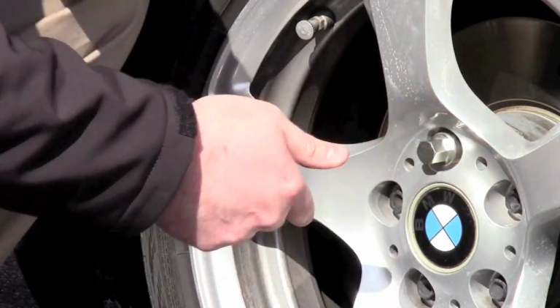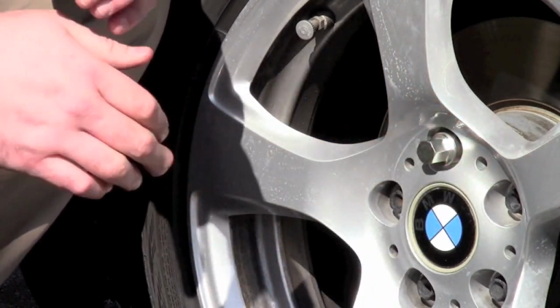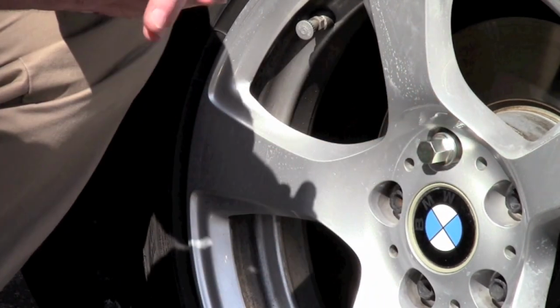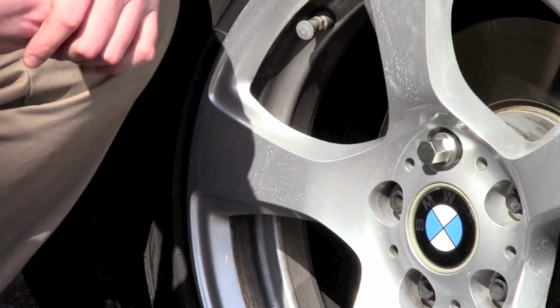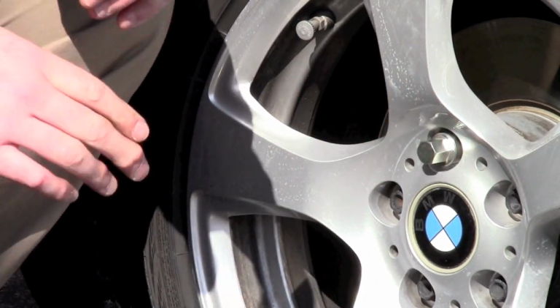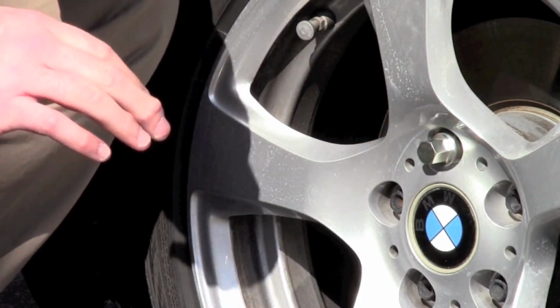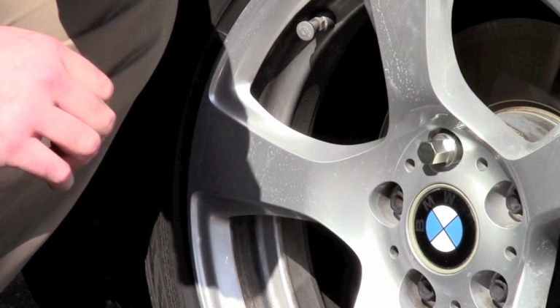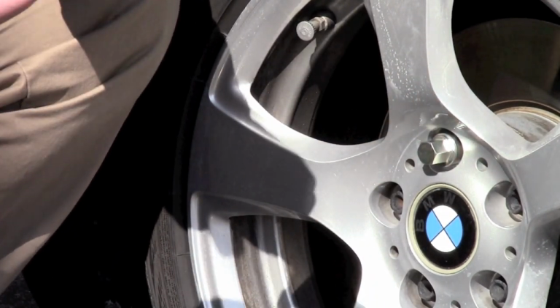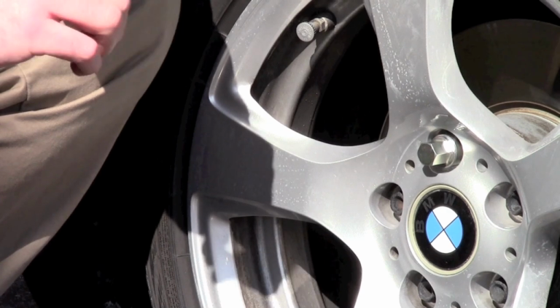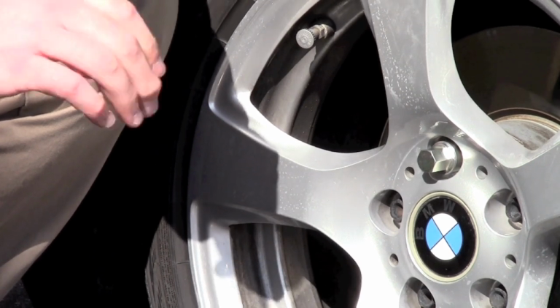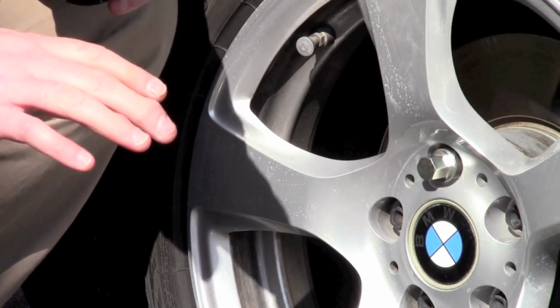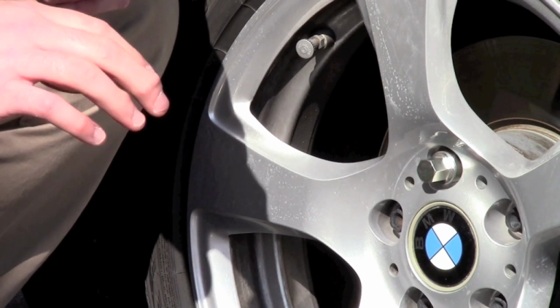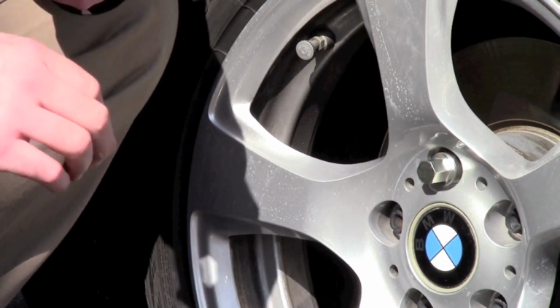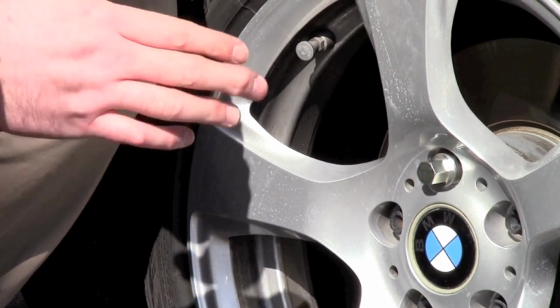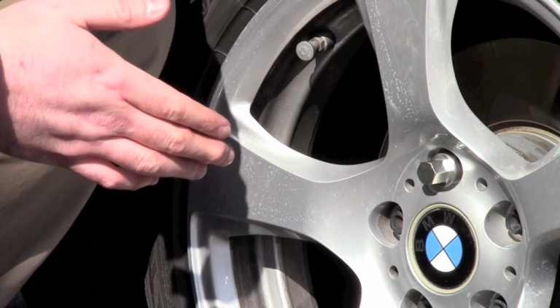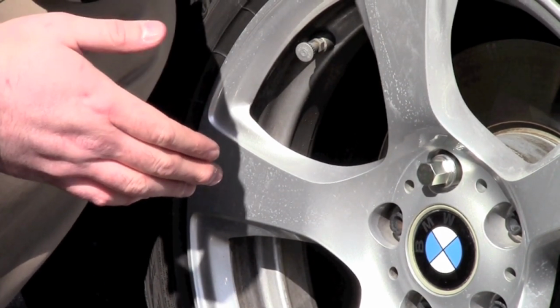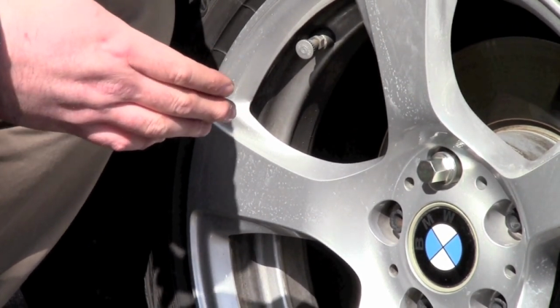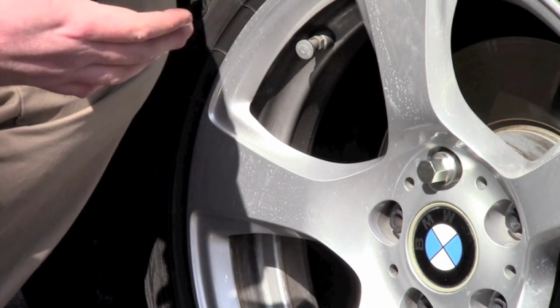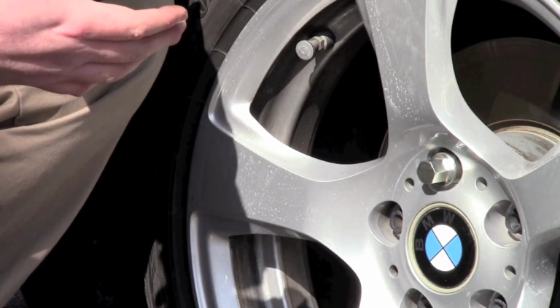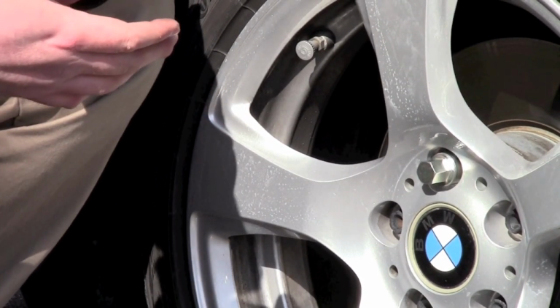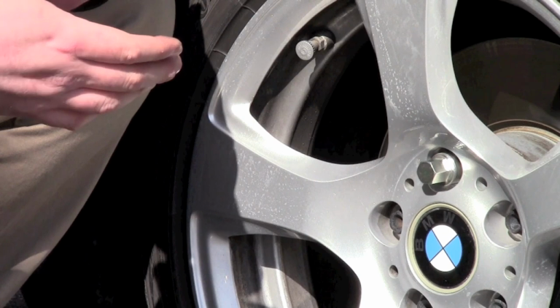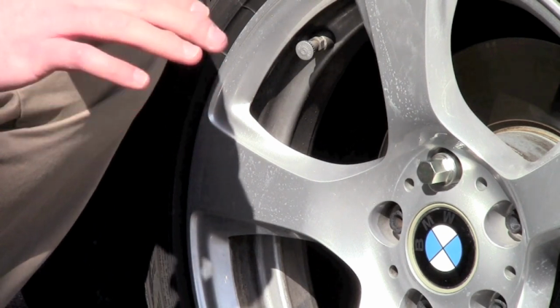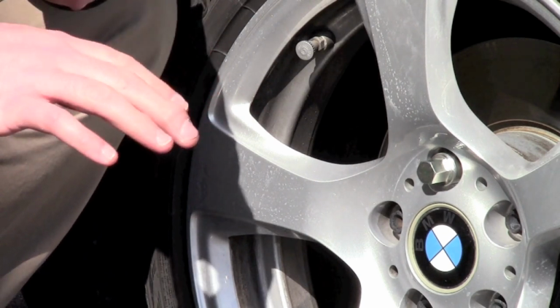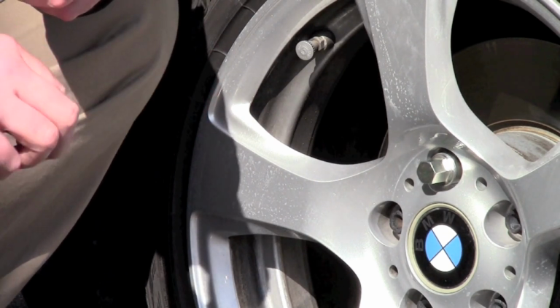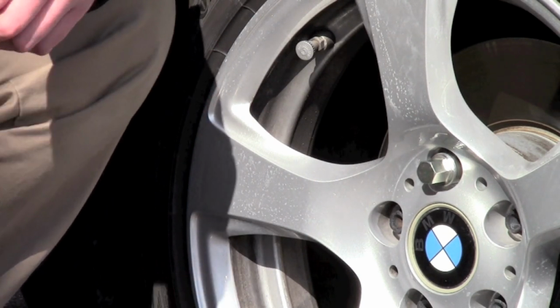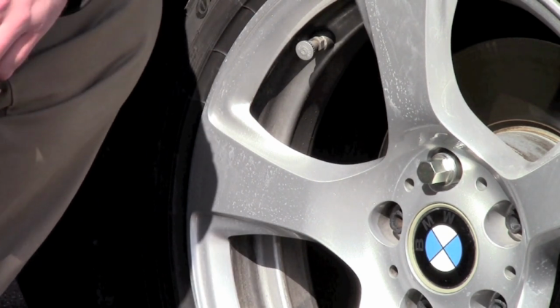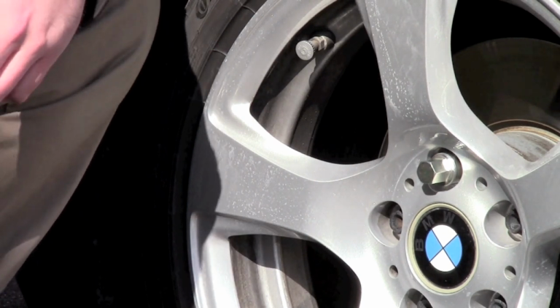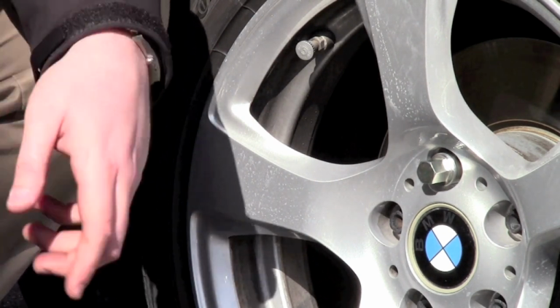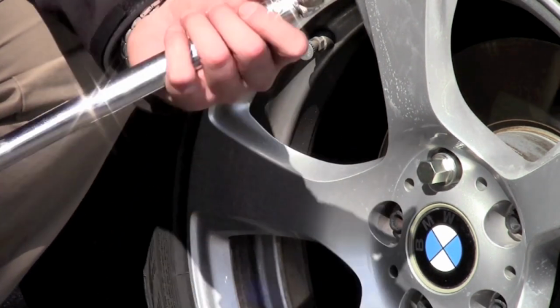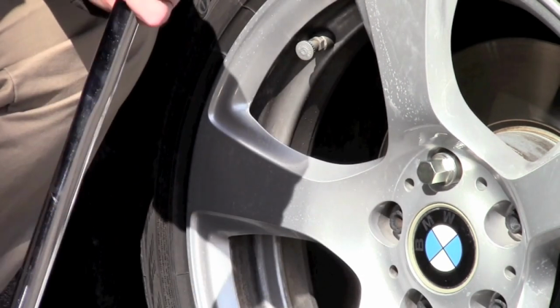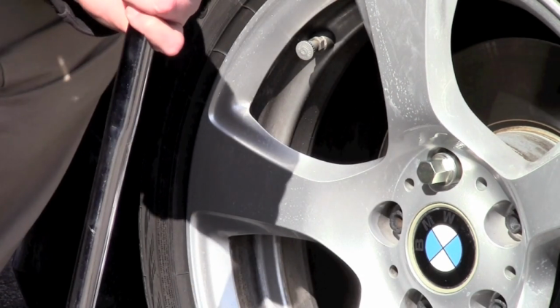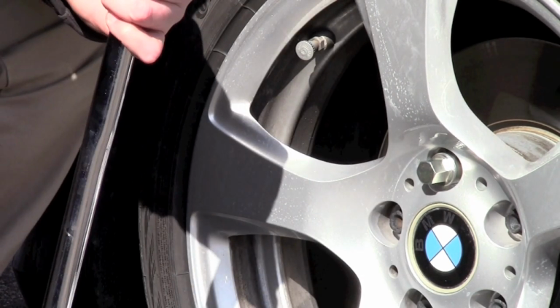Now when torquing a wheel lock bolt, the most important thing to remember is there's a specified torque setting recommendation. For this particular vehicle it has a 12mm thread size, so we want to stick around 80 ft-lbs of pressure. We're going to use a torque wrench to make sure we do that.